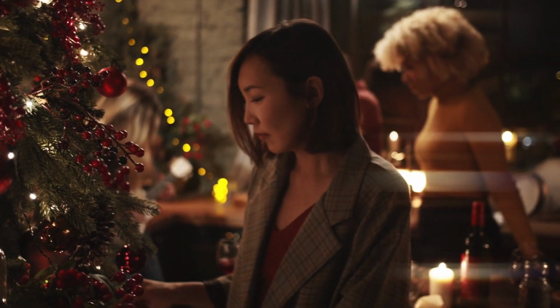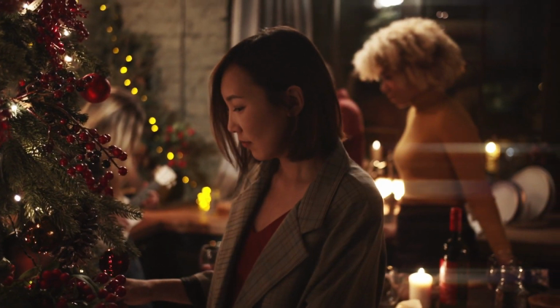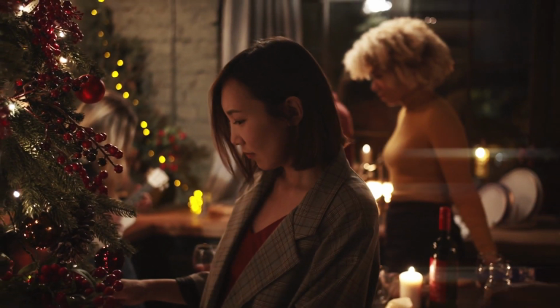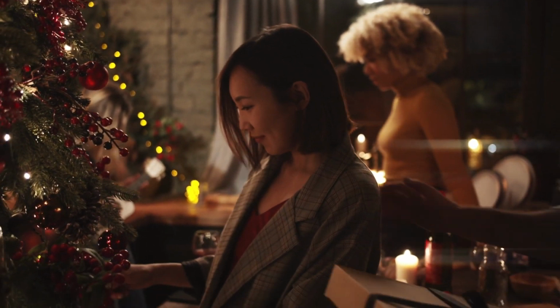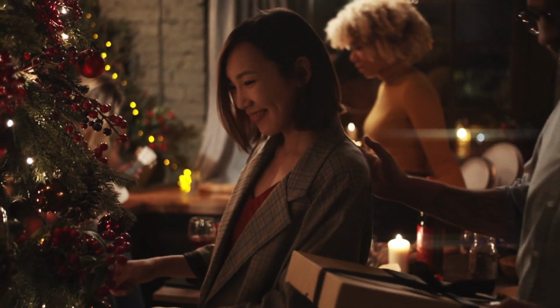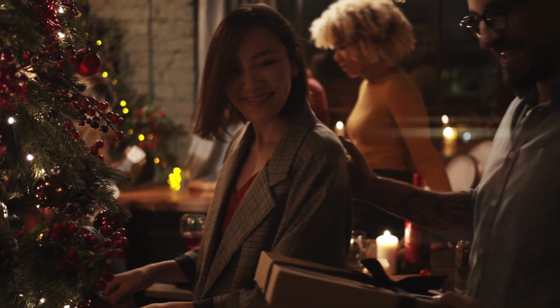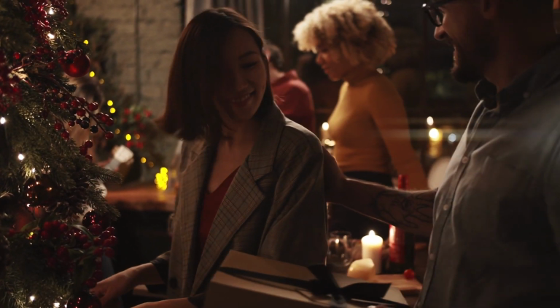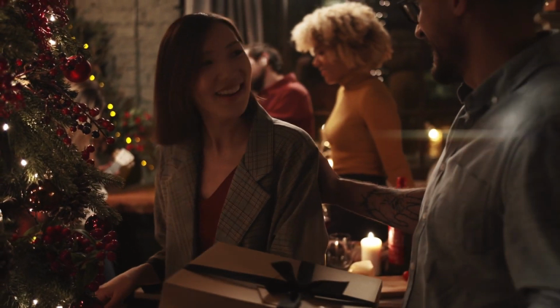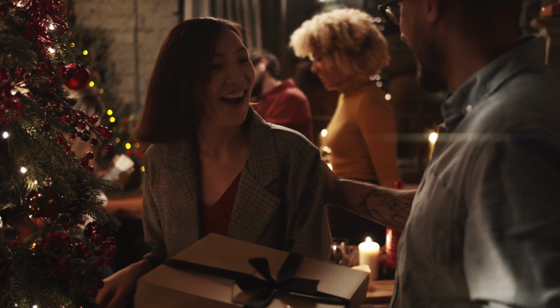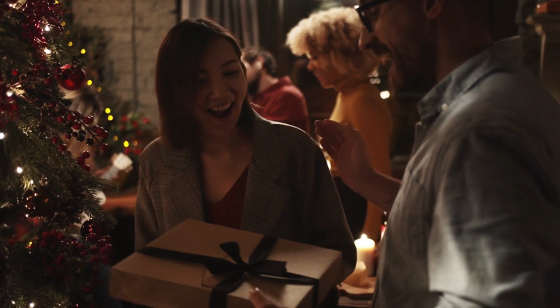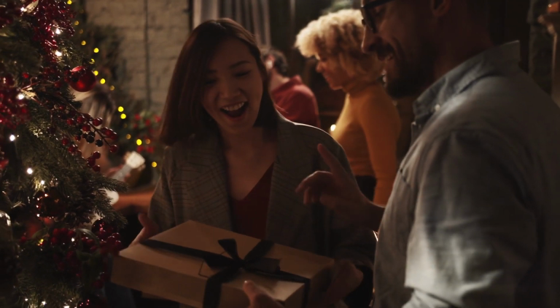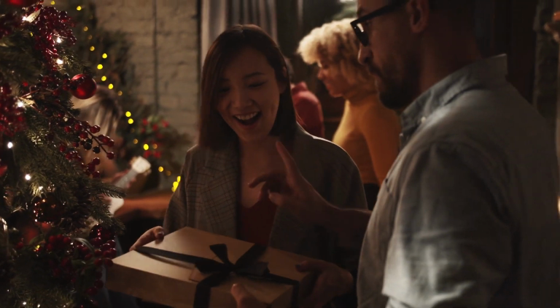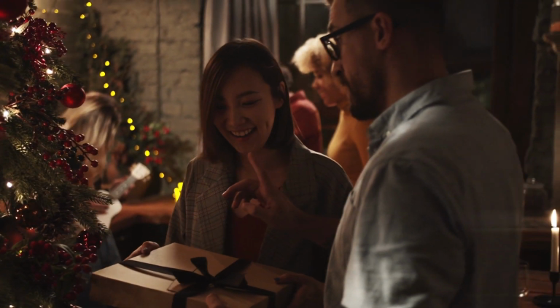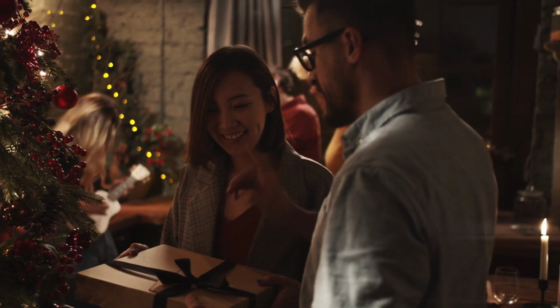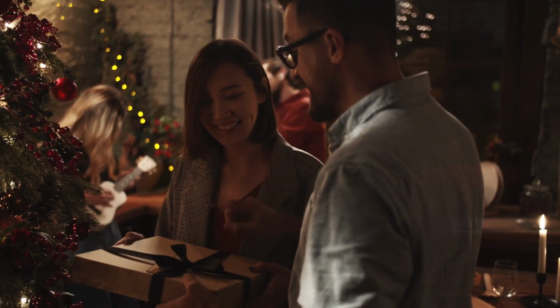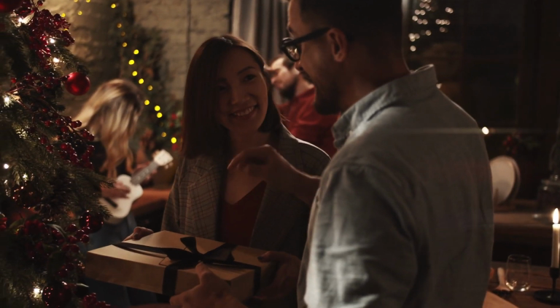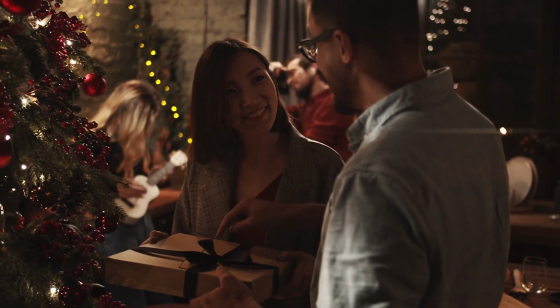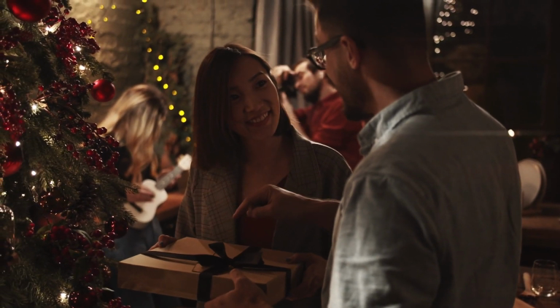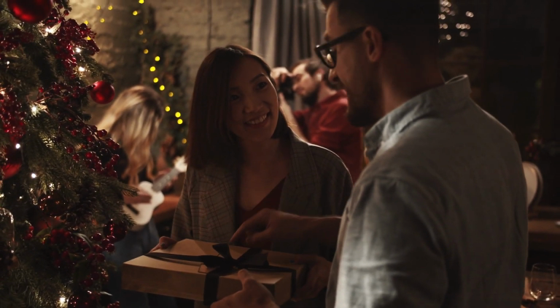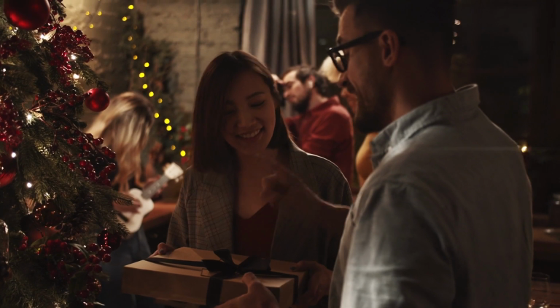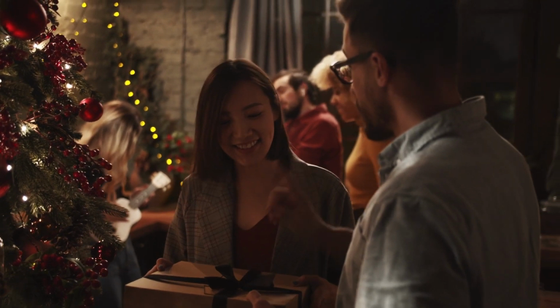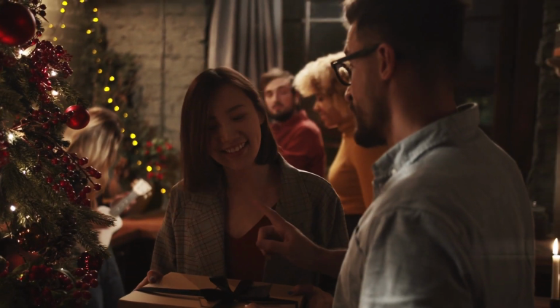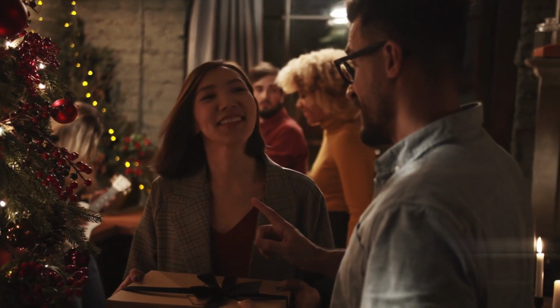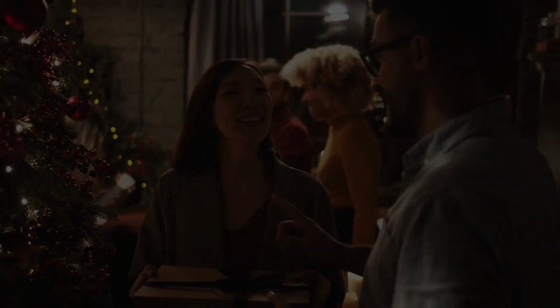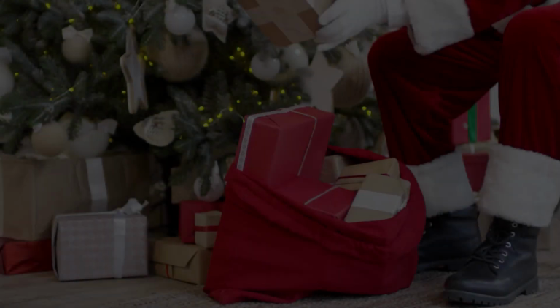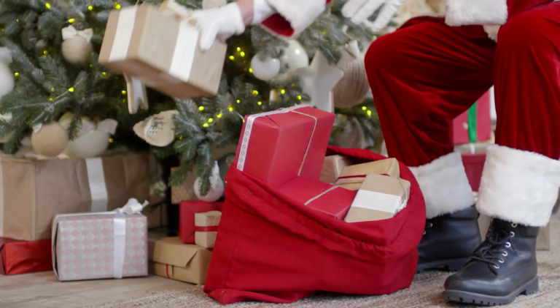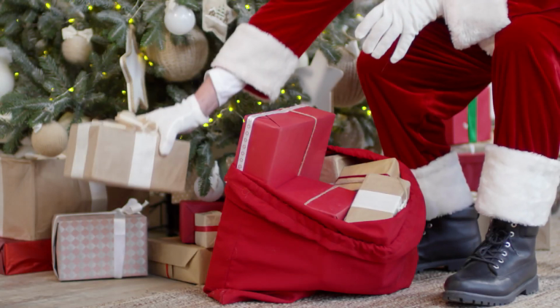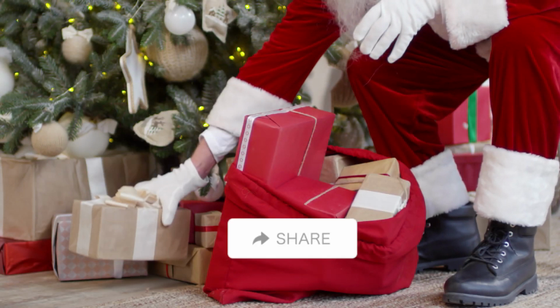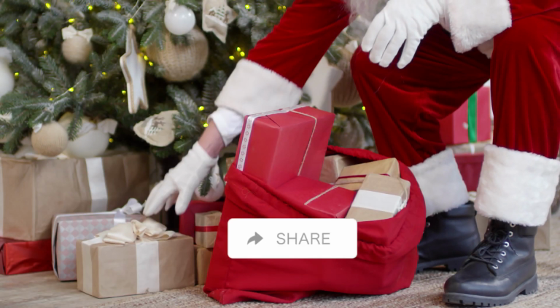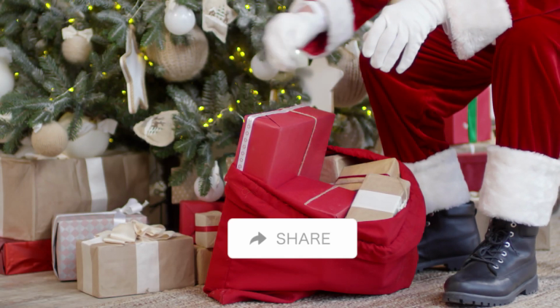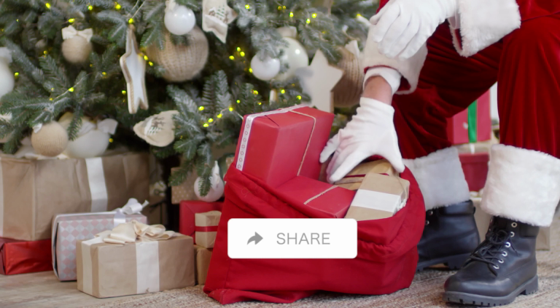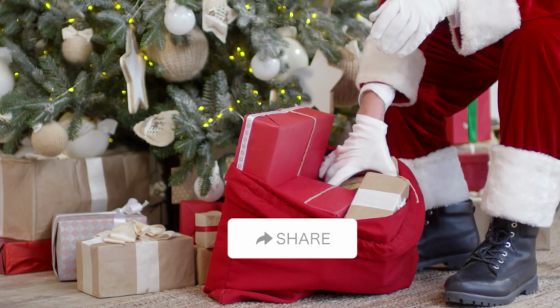Why are you a producer? It's probably because you love making music and want to improve your skills. Well, there are lots of good Christmas gifts for producers that will help them get more work and make better music. You can find these gifts online.